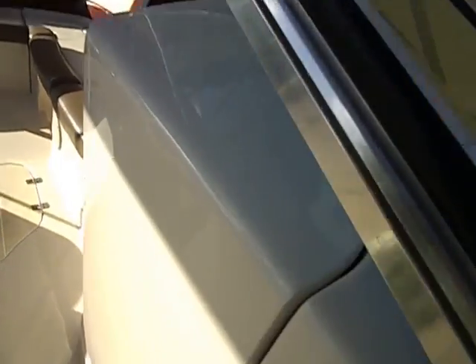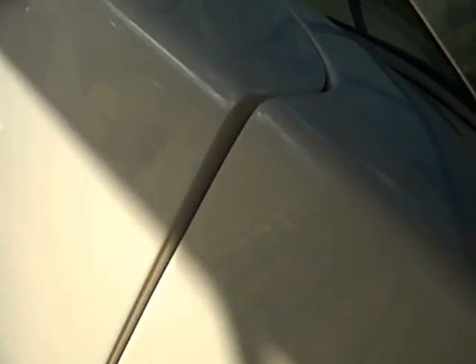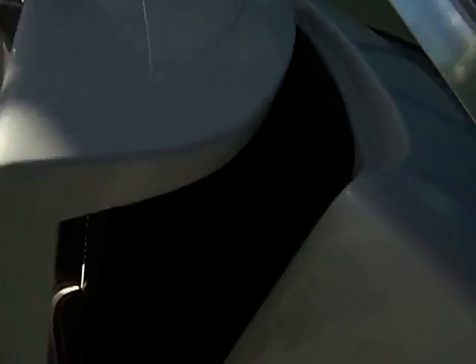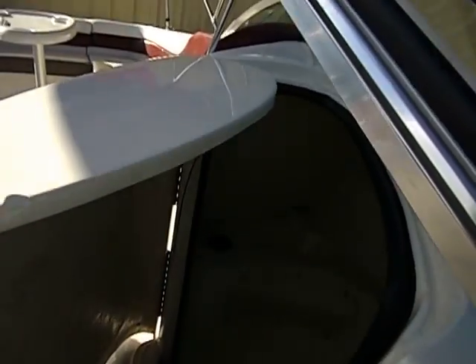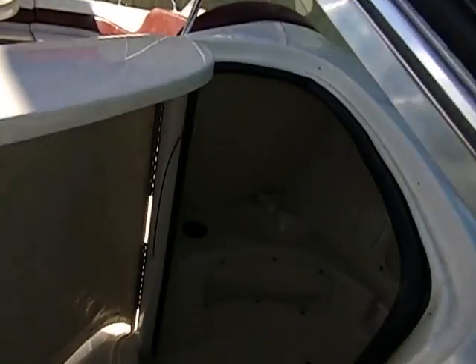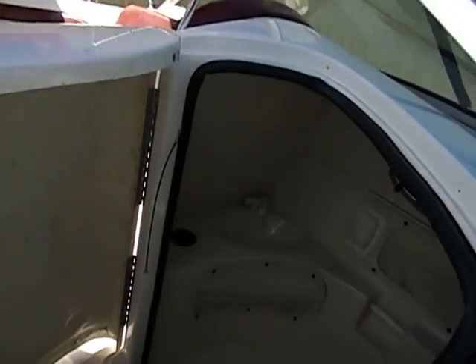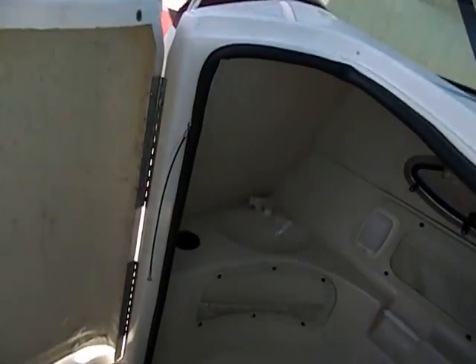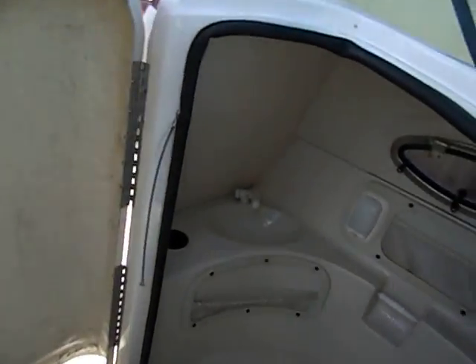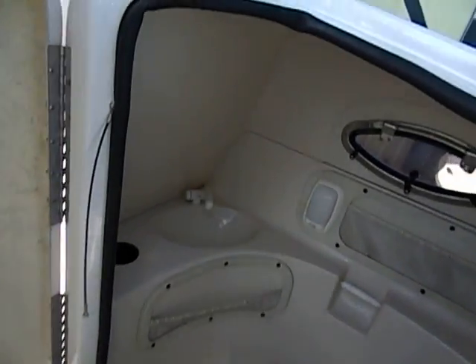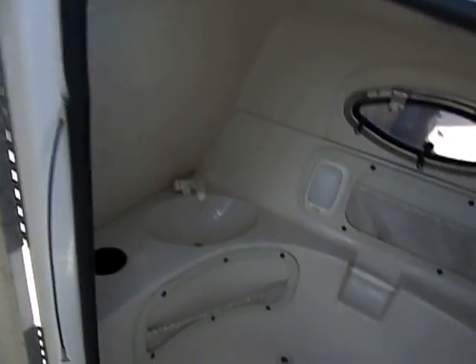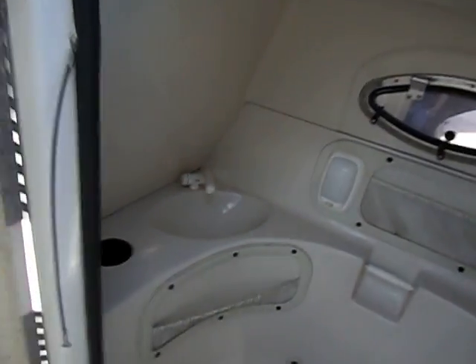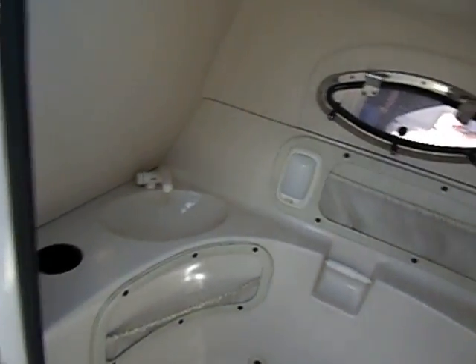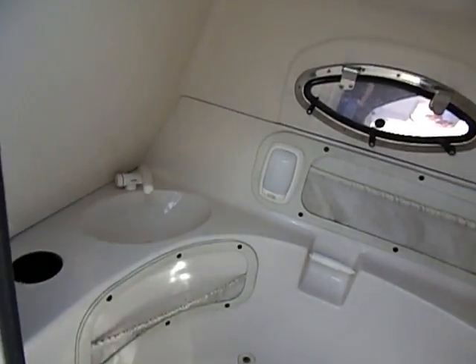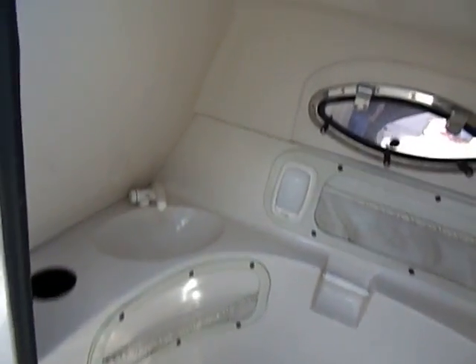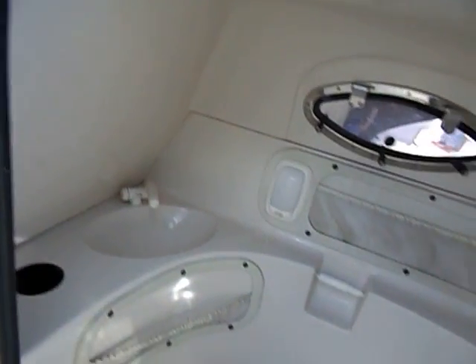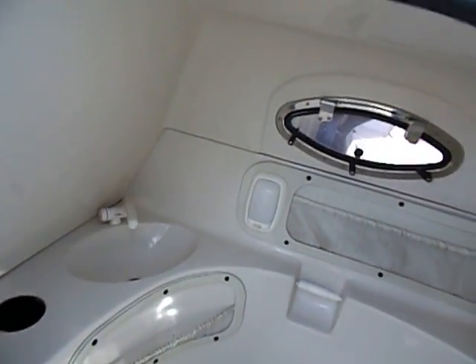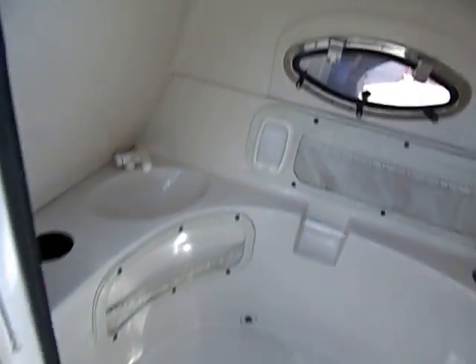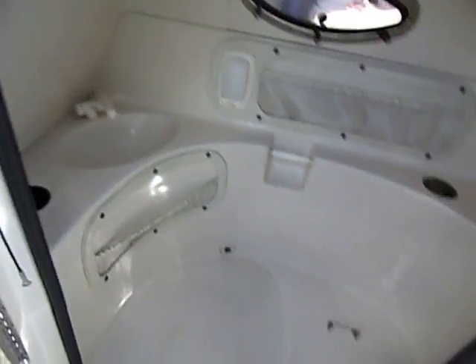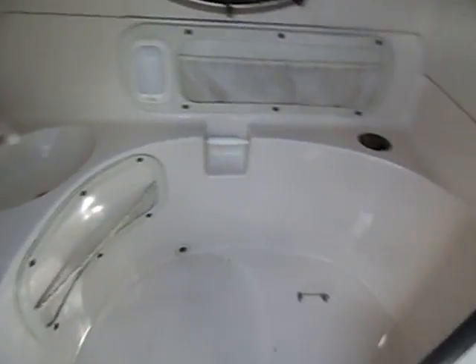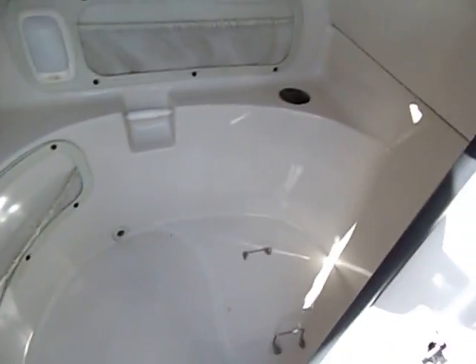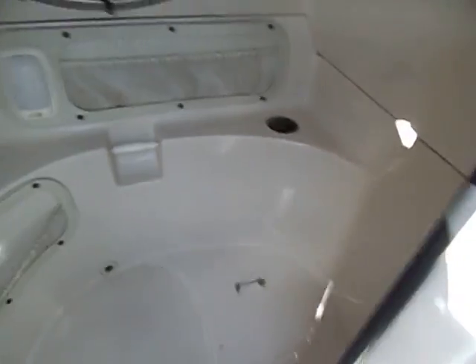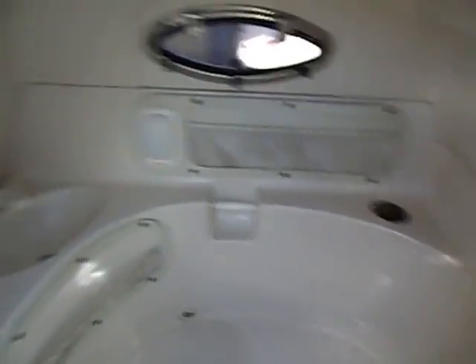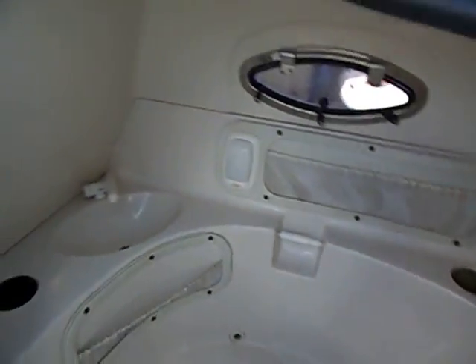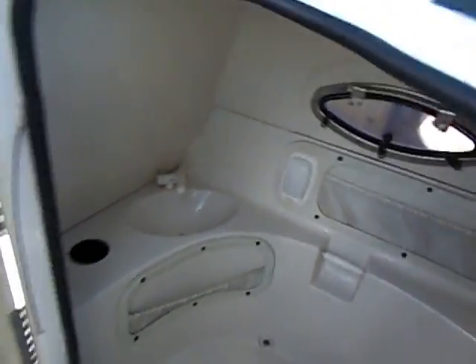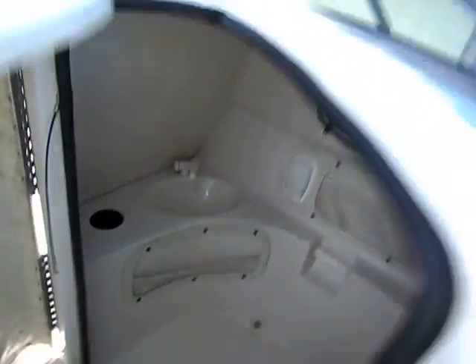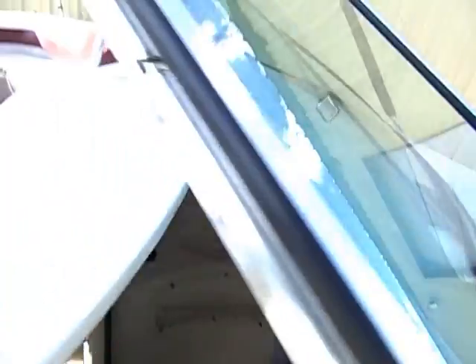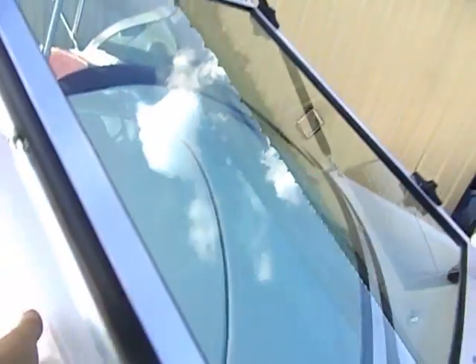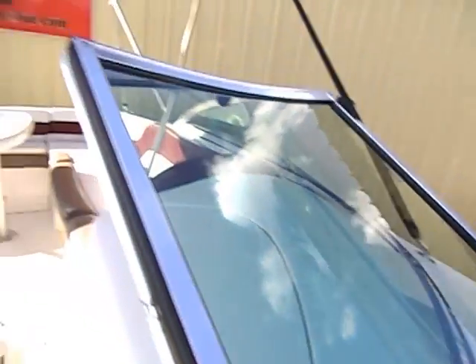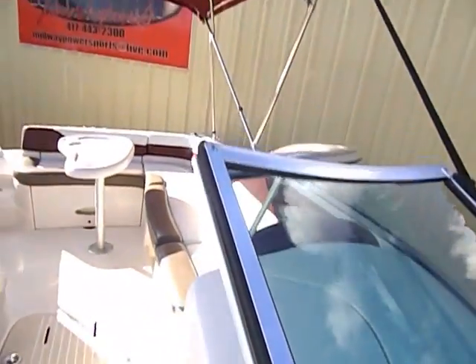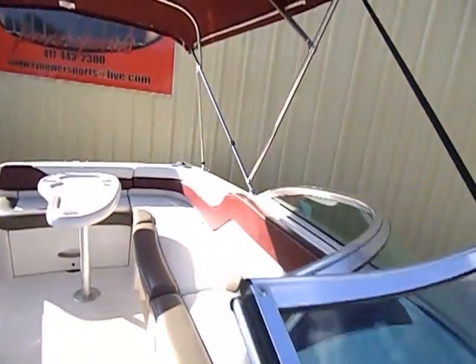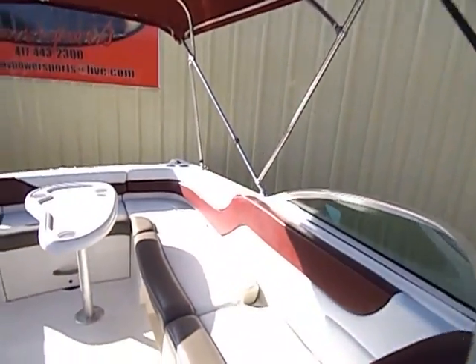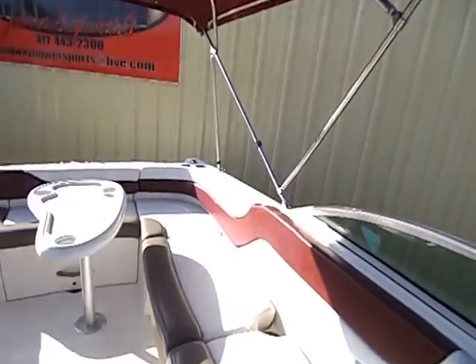Underneath the passenger side you do have a bathroom area complete with a sink, window, and light just as you see it in here. Great compartment — you can also turn that into any kind of storage or whatever else you needed.